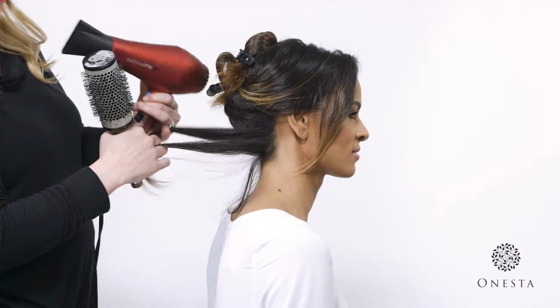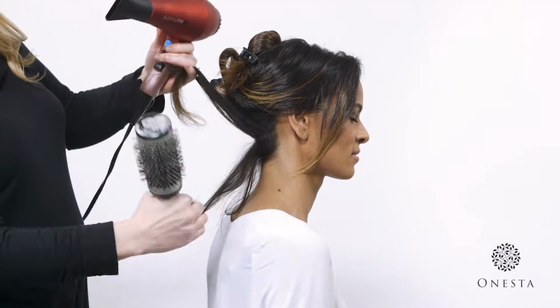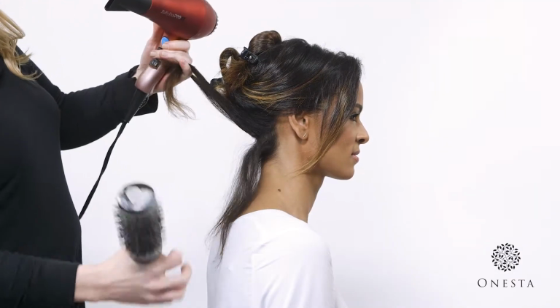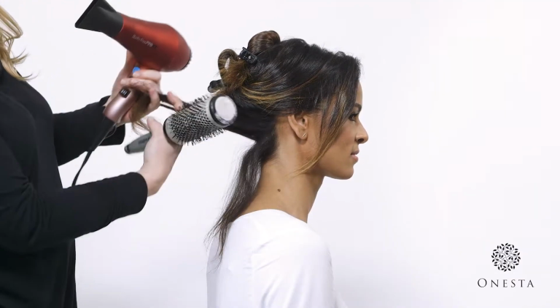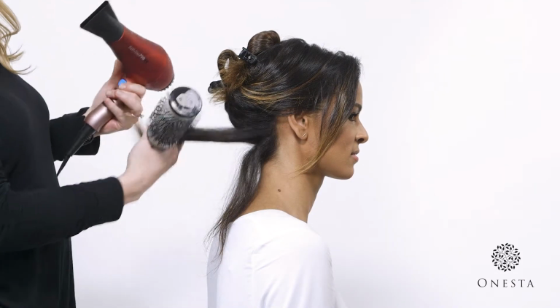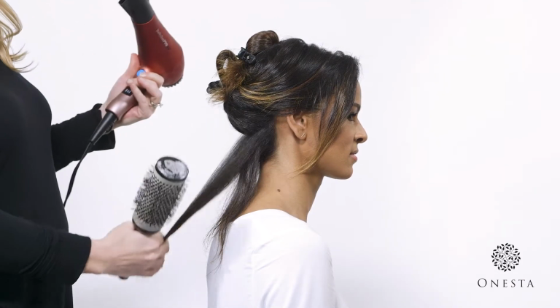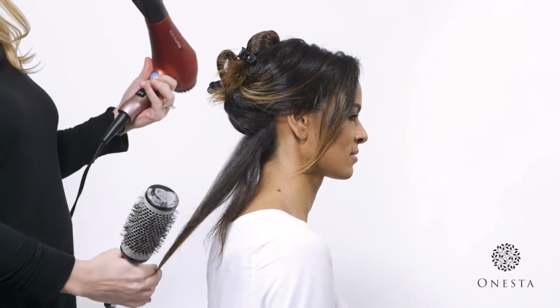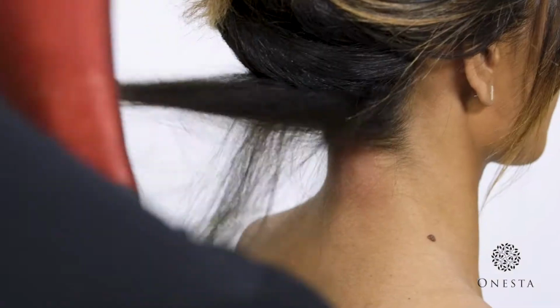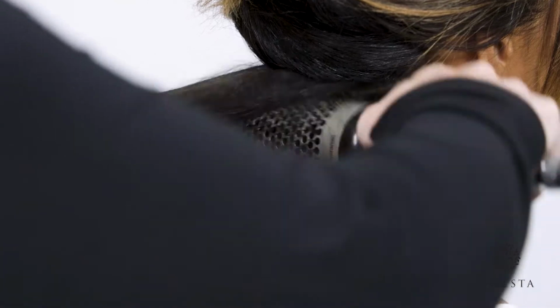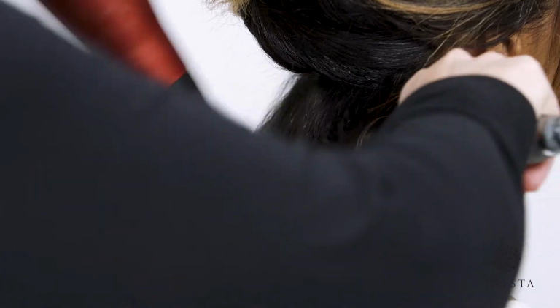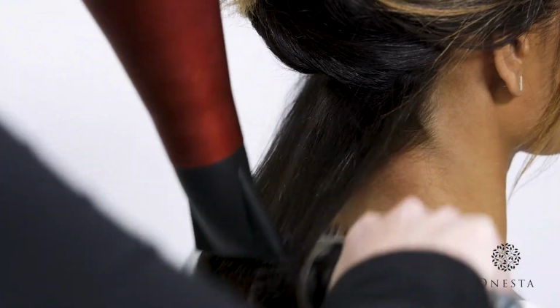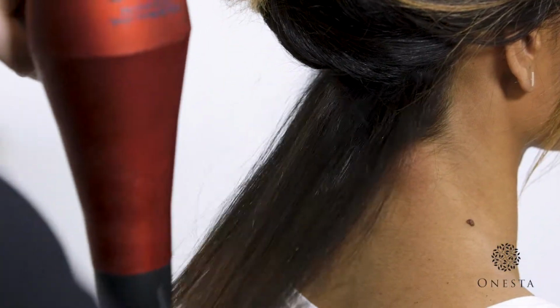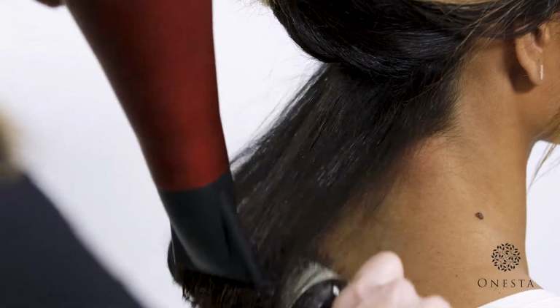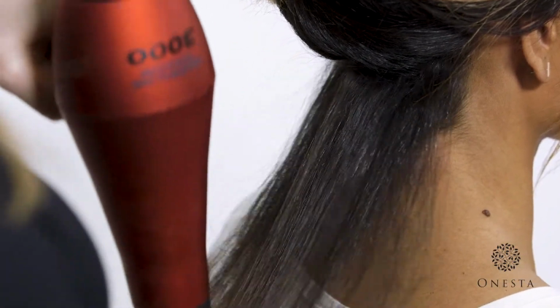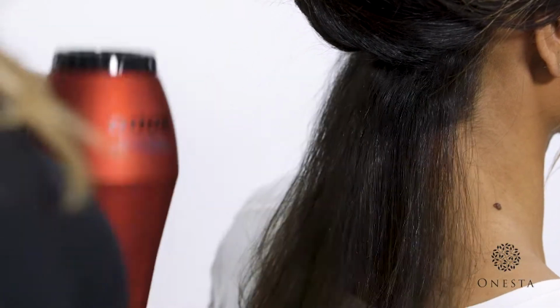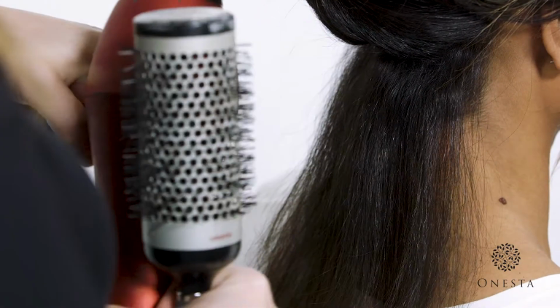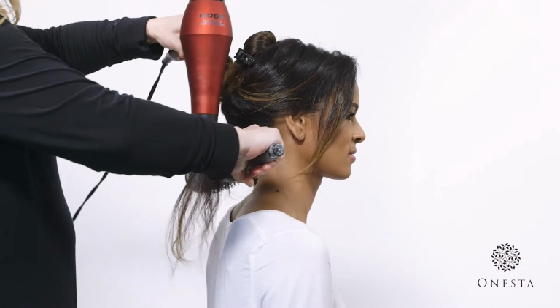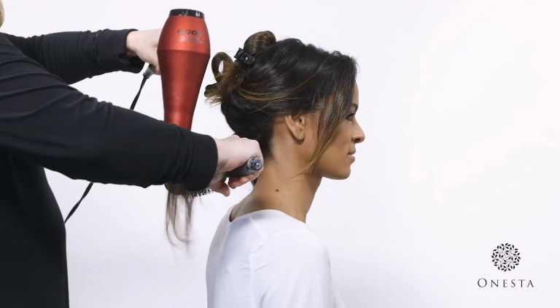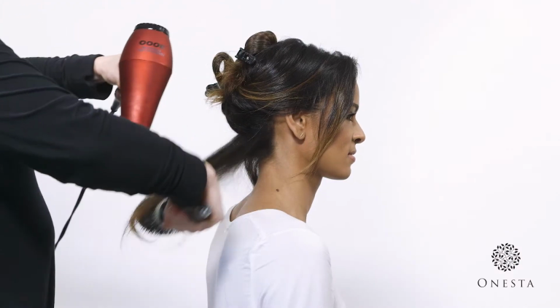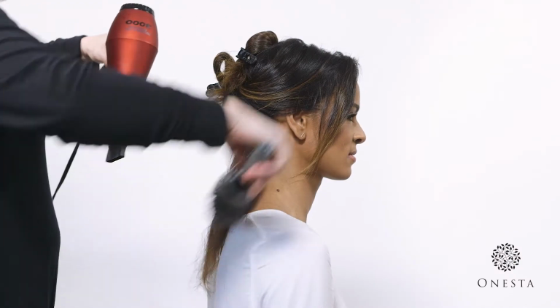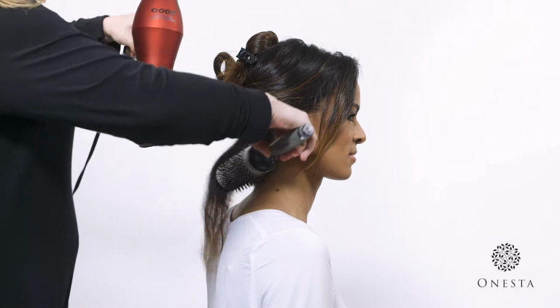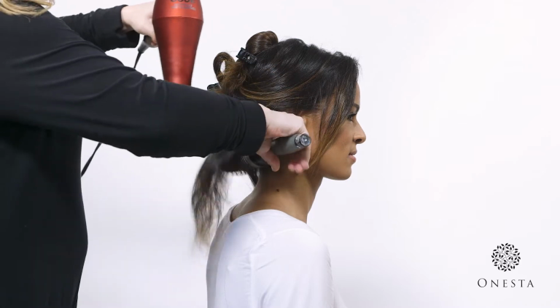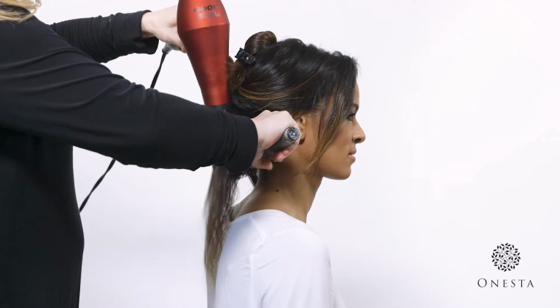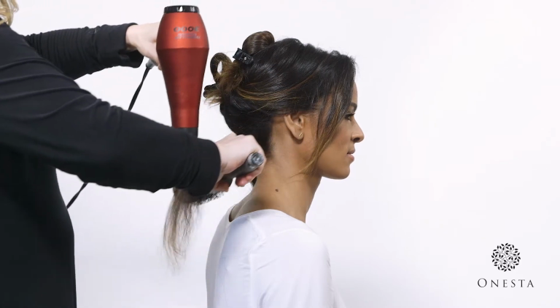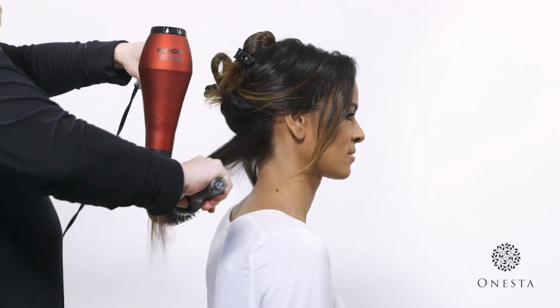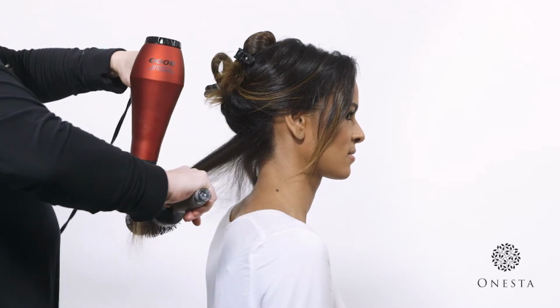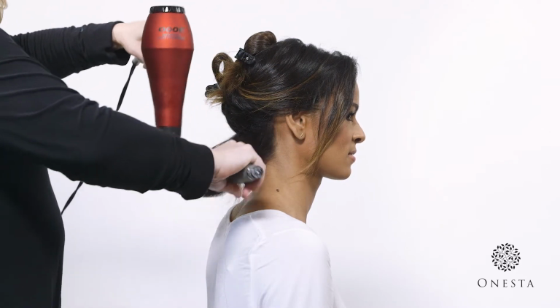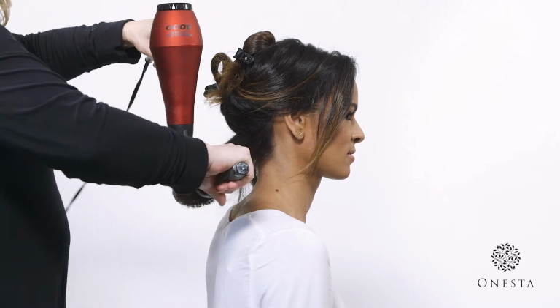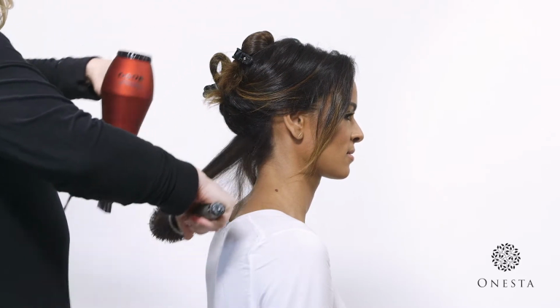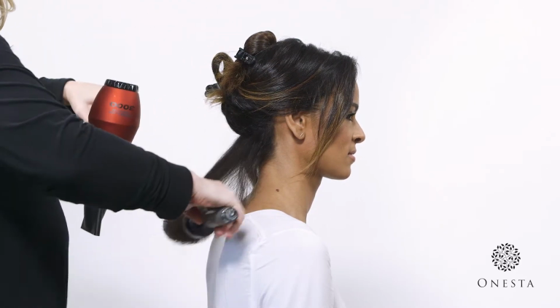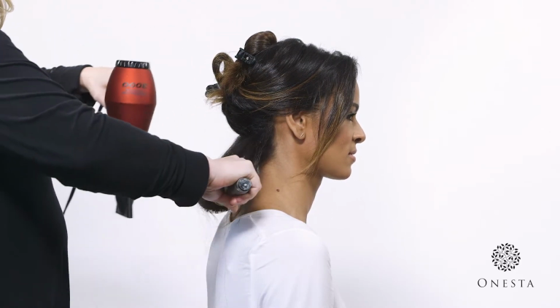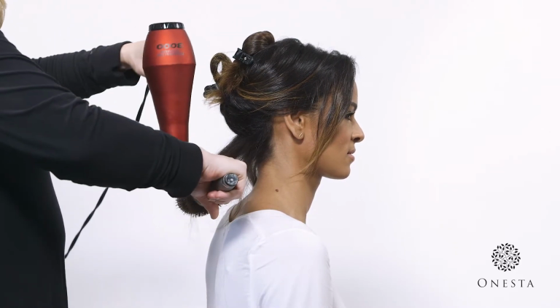Split hair into manageable sections and use a round brush and blow dryer fitted with a nozzle attachment to blow out the hair. Keep the nozzle pointed down or in the same direction of the hair cuticle in order to minimize frizz.